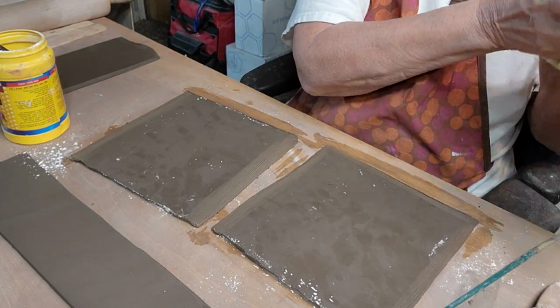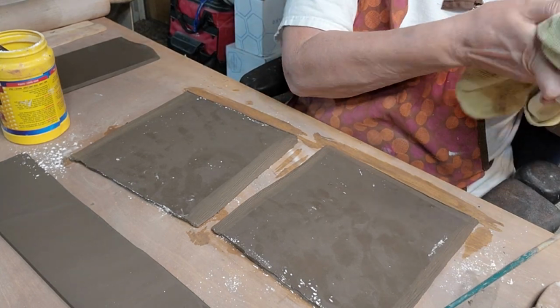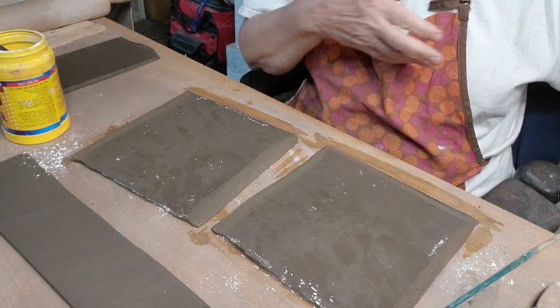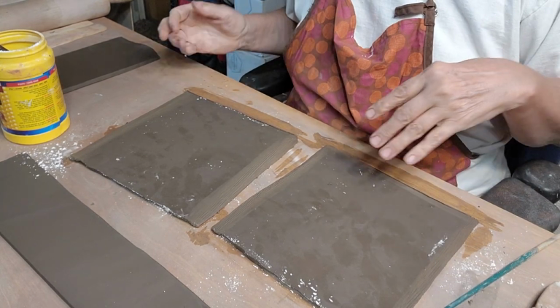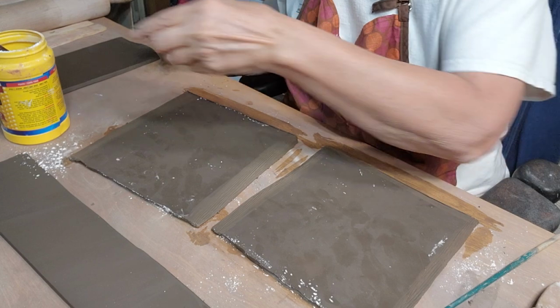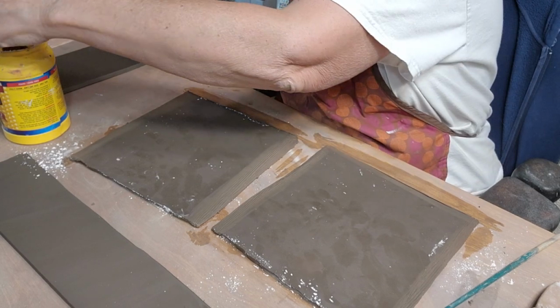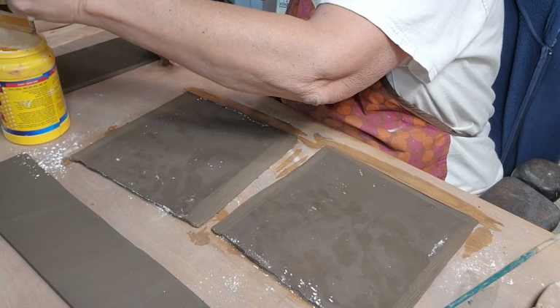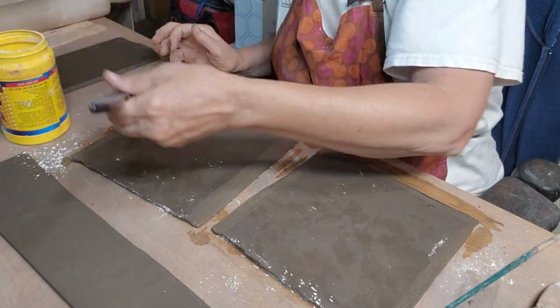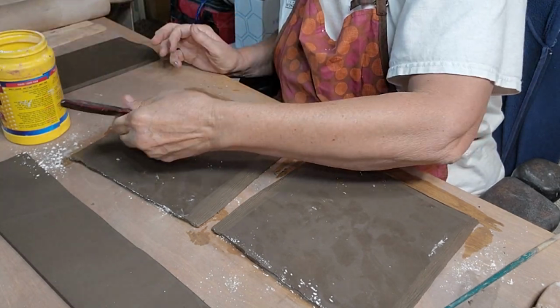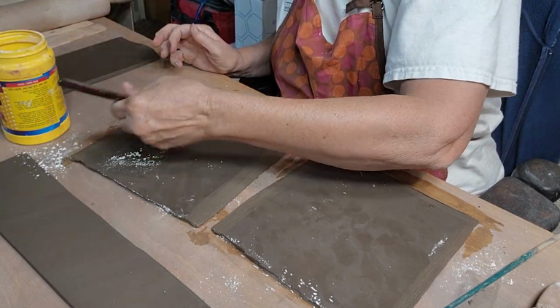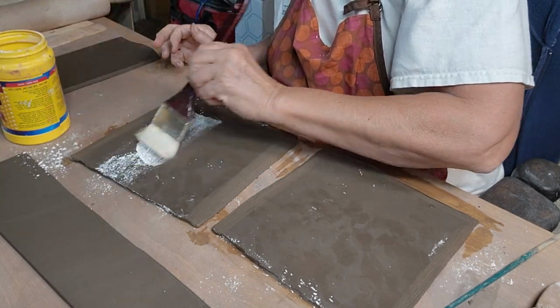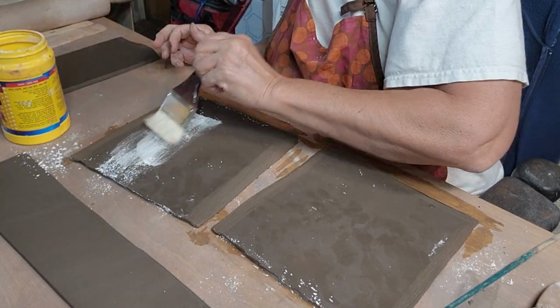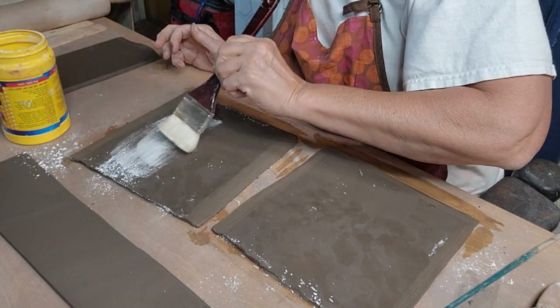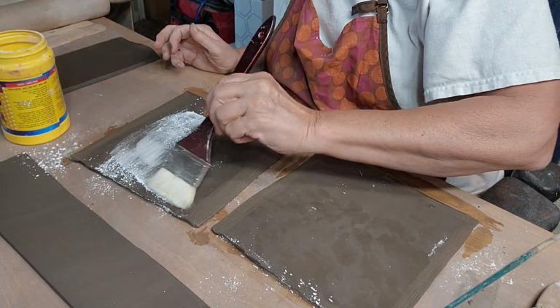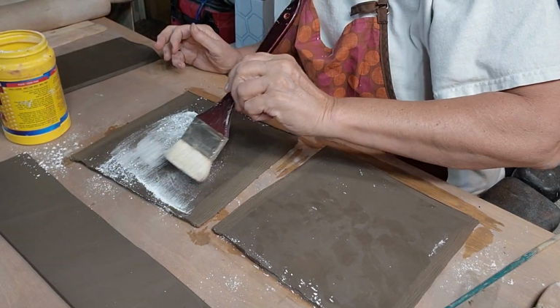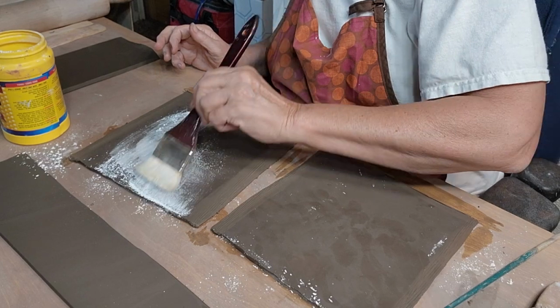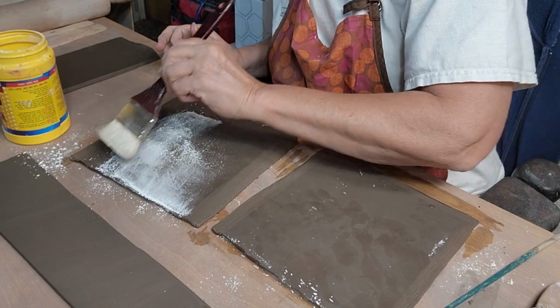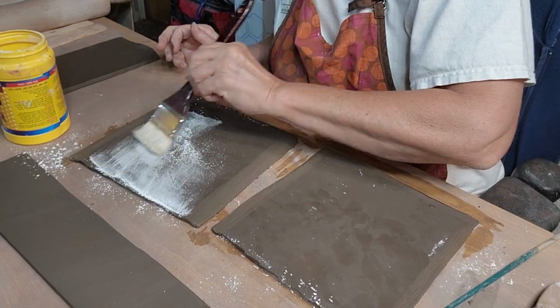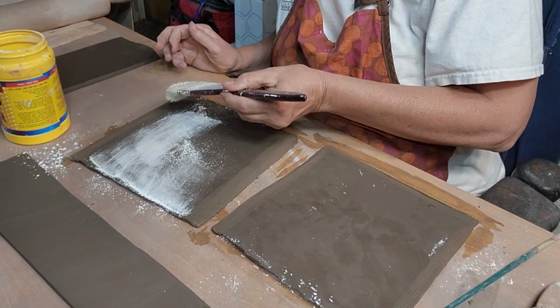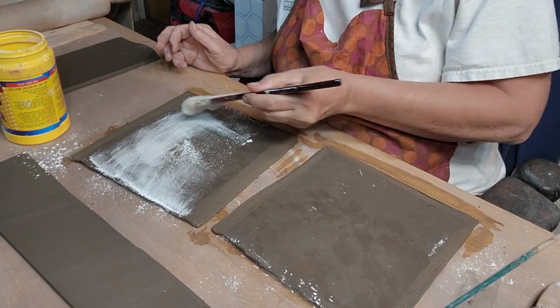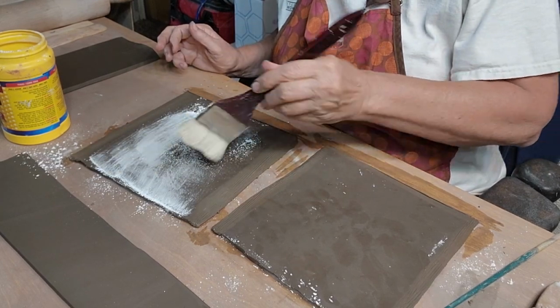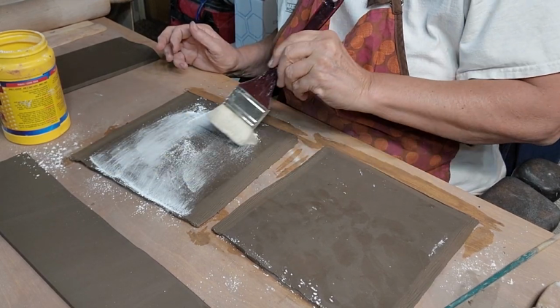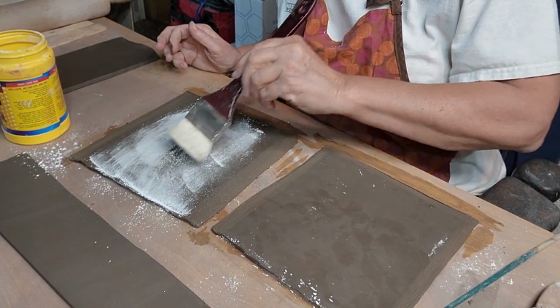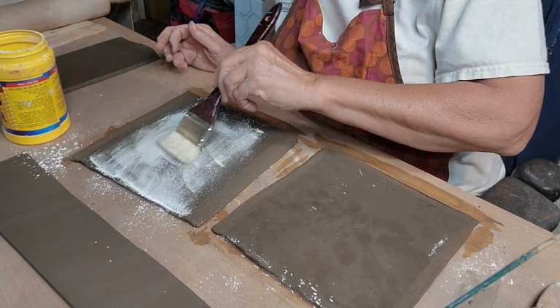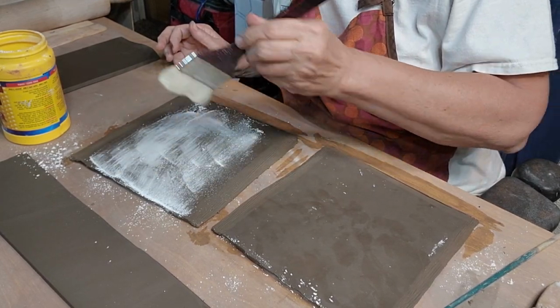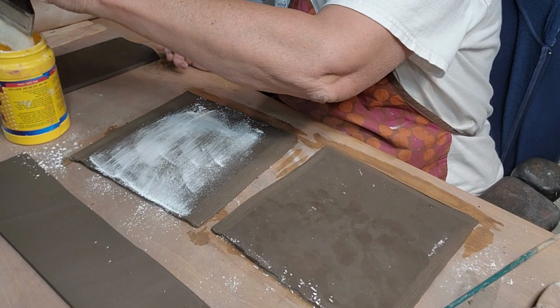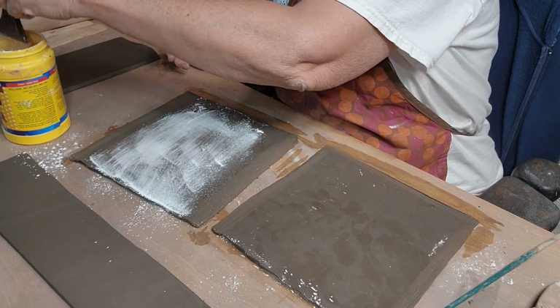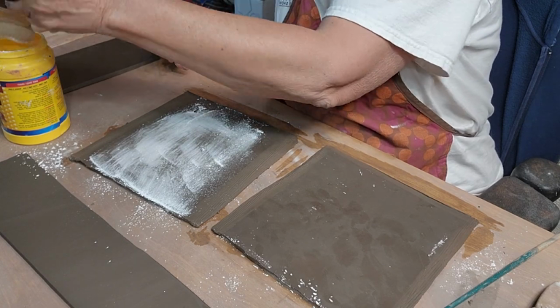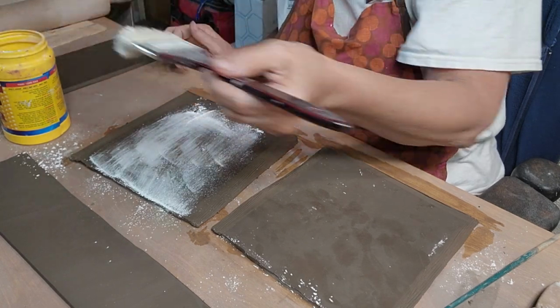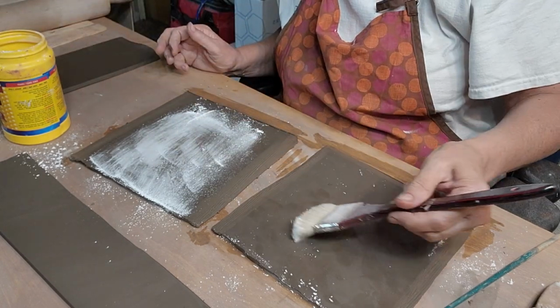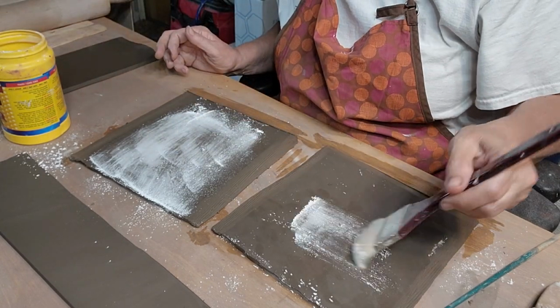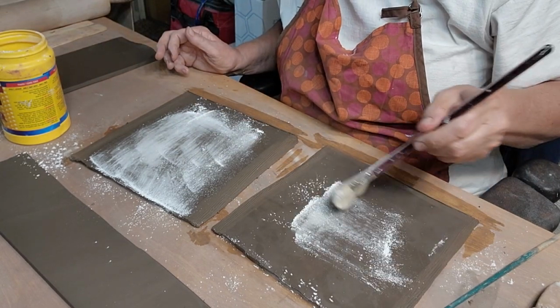I'm going to put these two pieces together, but I don't want them to stick to each other in the center, so I'm going to put some cornstarch just in the center of these two pieces.